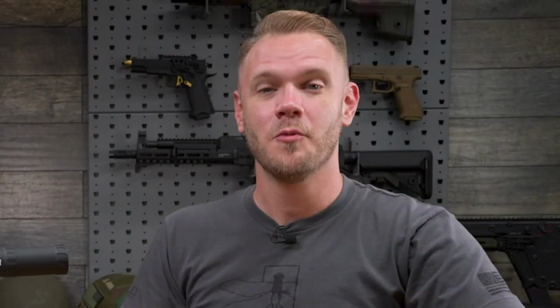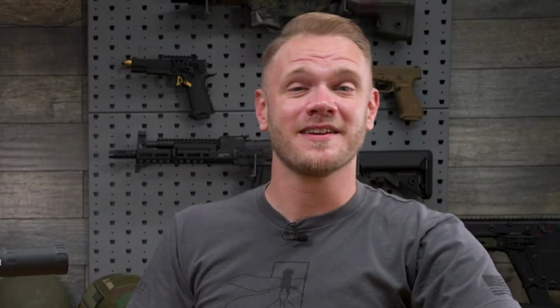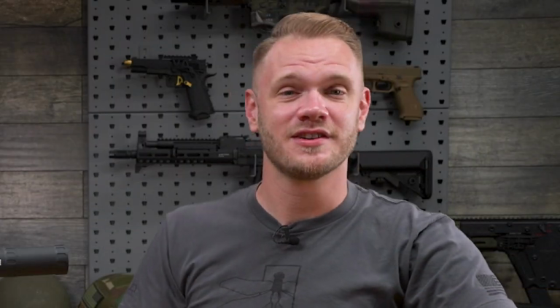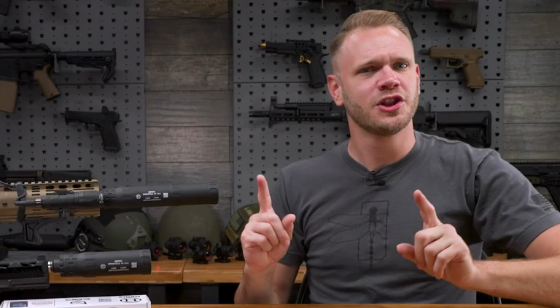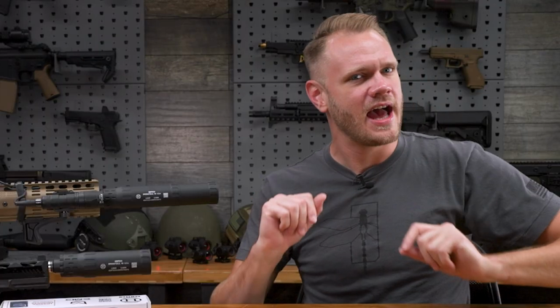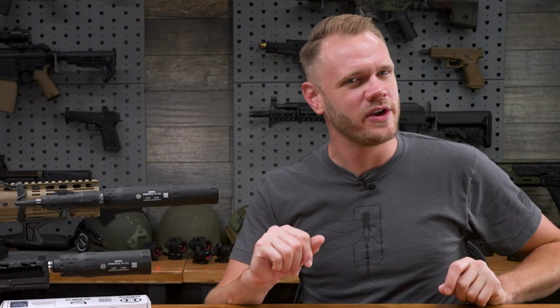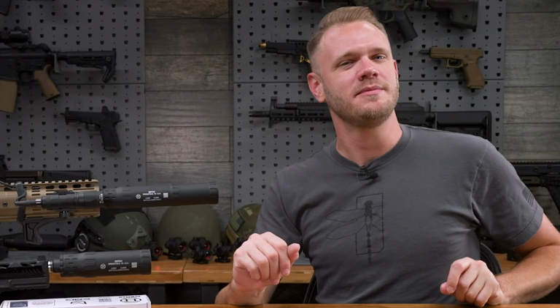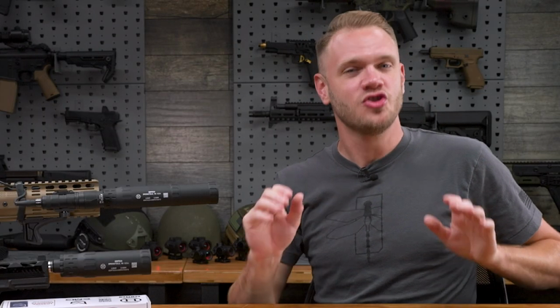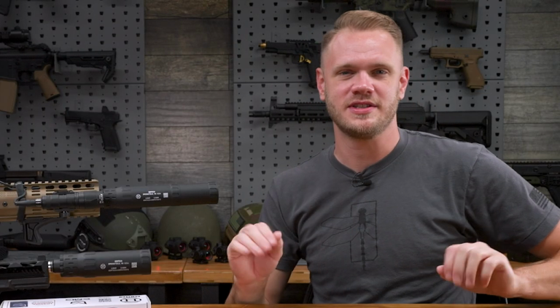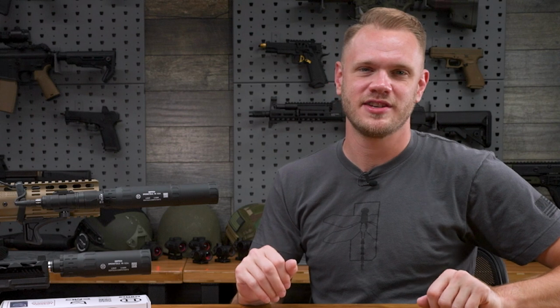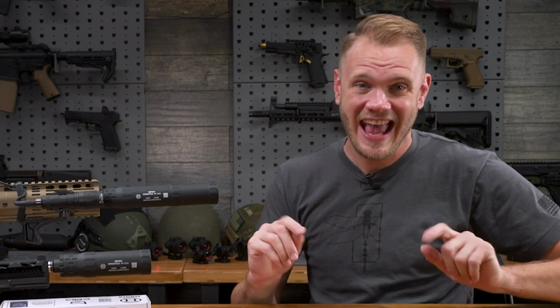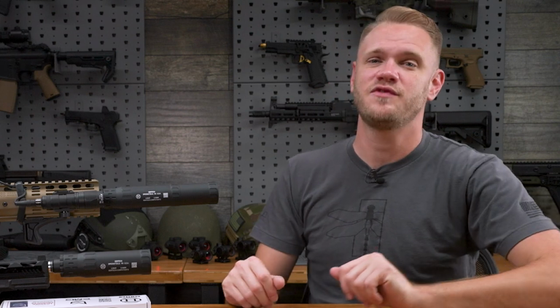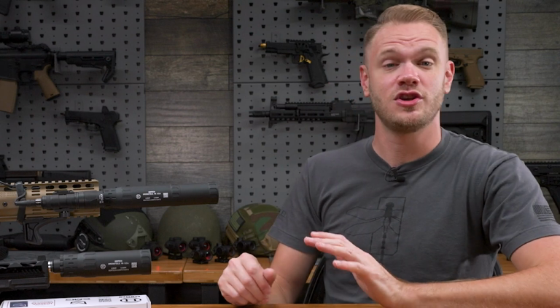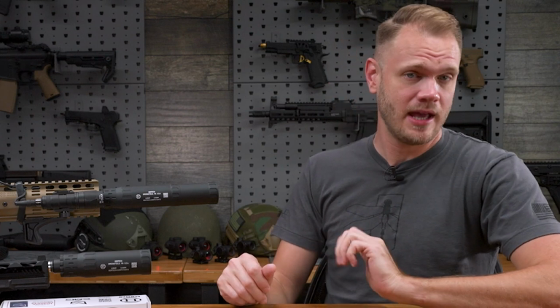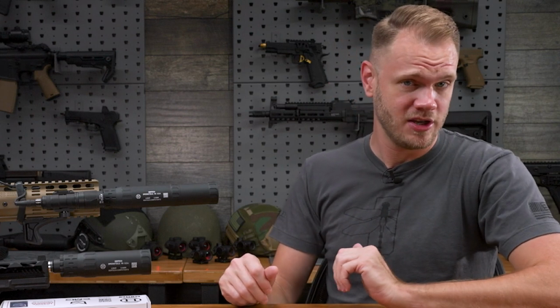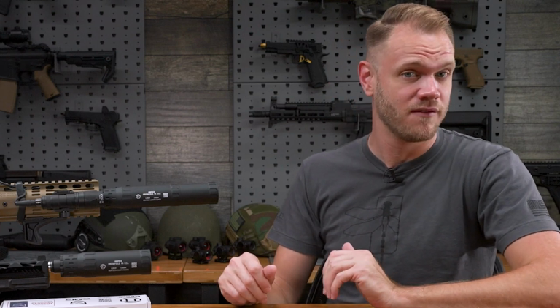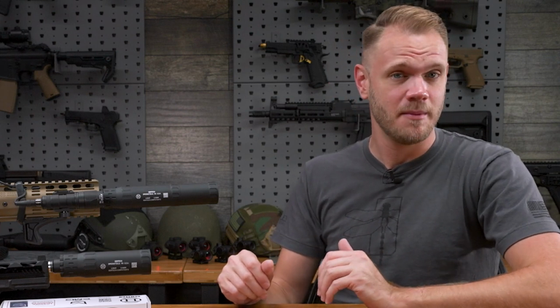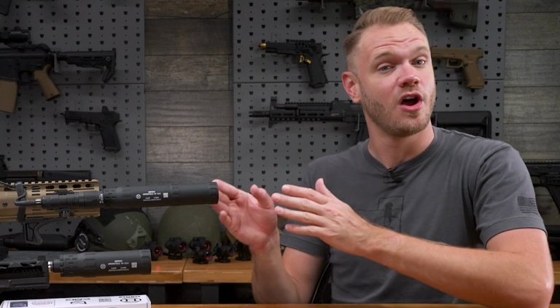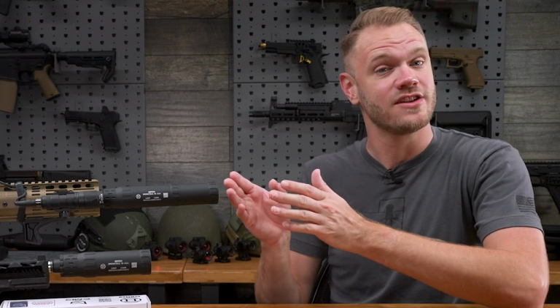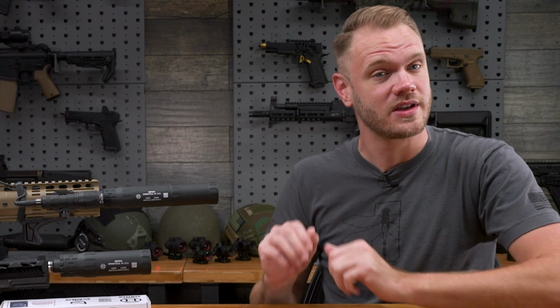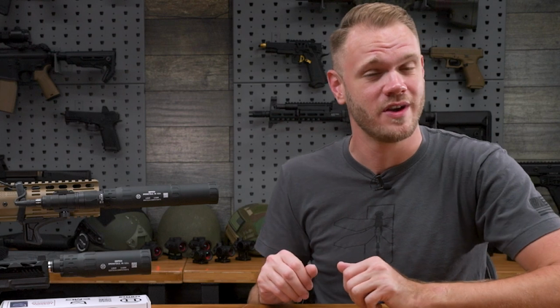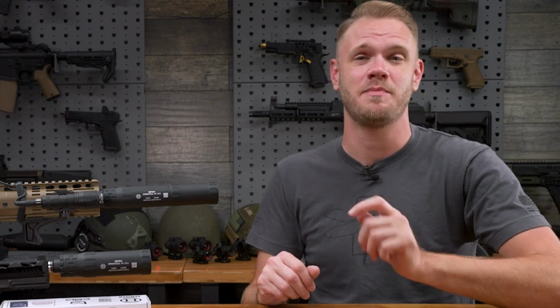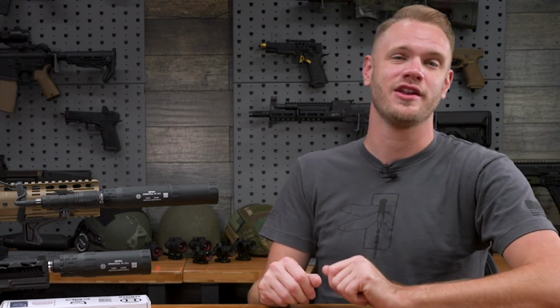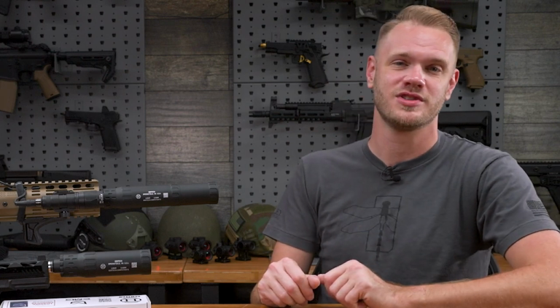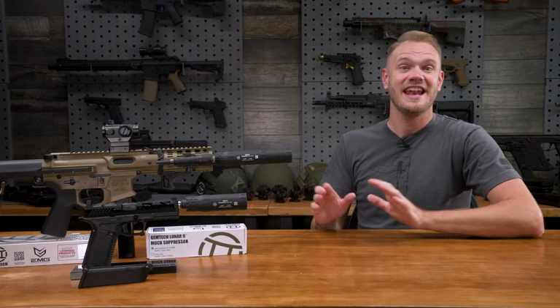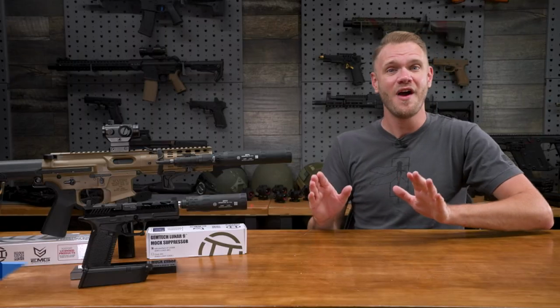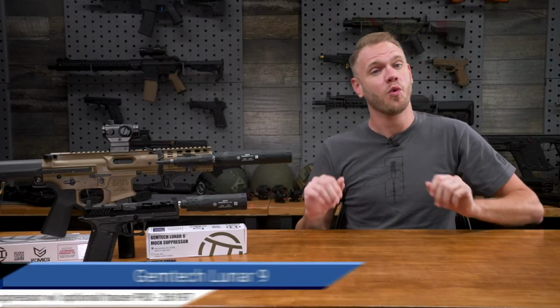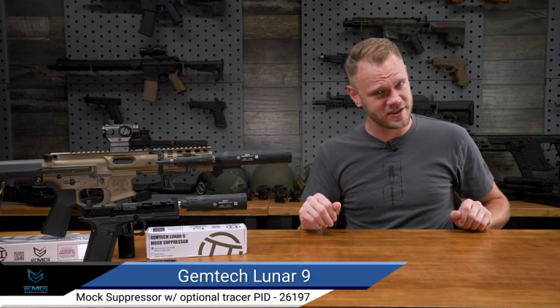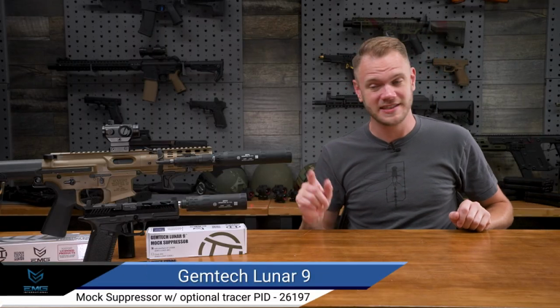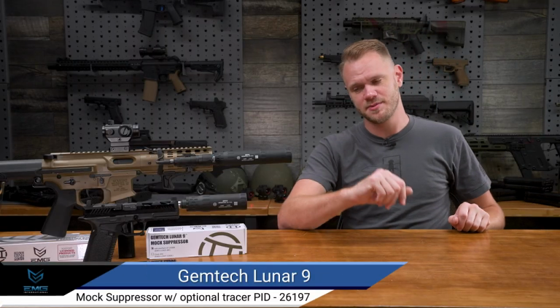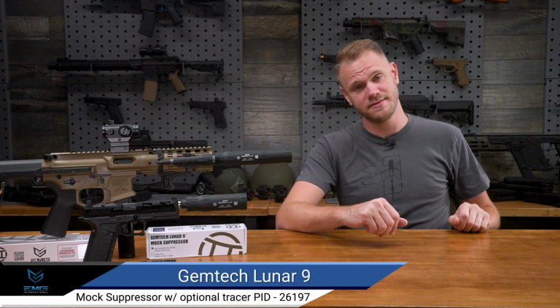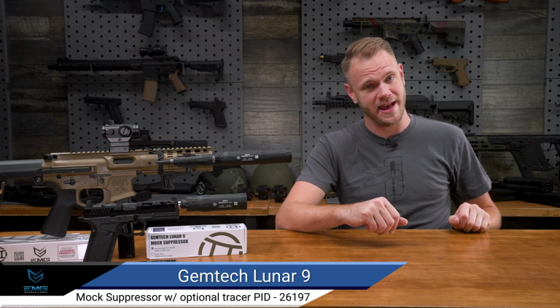What's up Airsofters? The Lunar 9 is one of Gemtech's newest suppressors, and it features the unique ability to convert between long and short configurations depending on its use. And now the world of Airsoft has a mock suppressor to match.